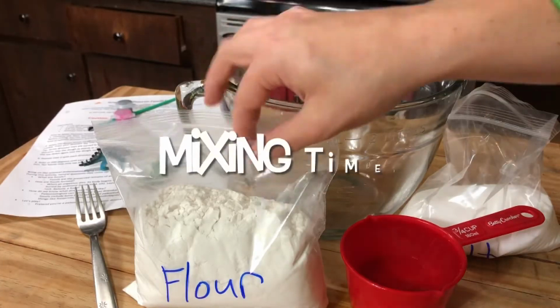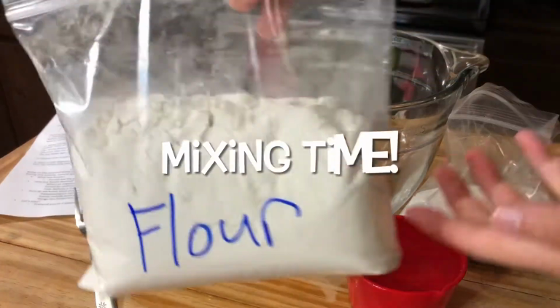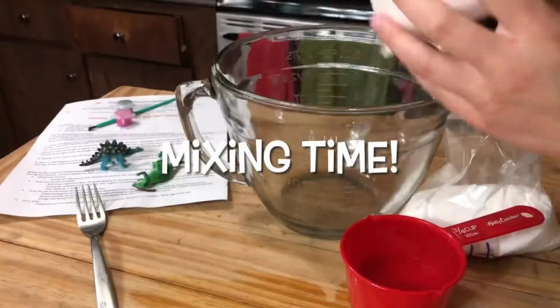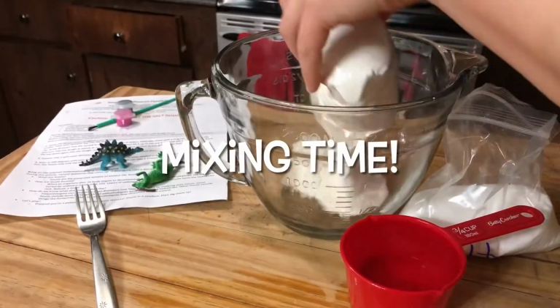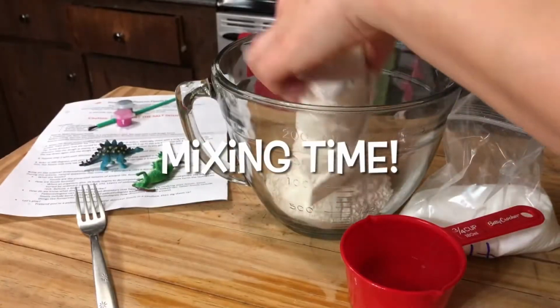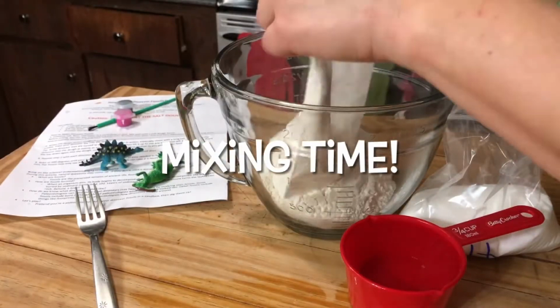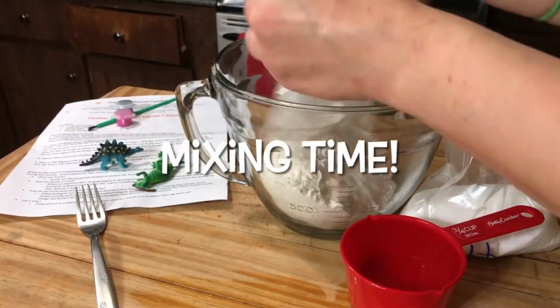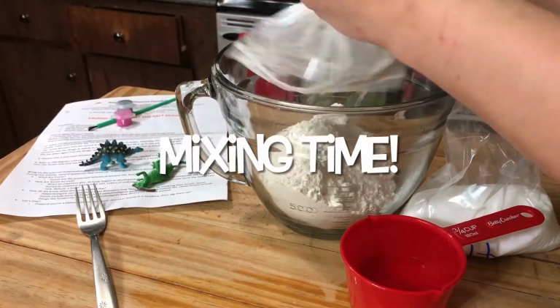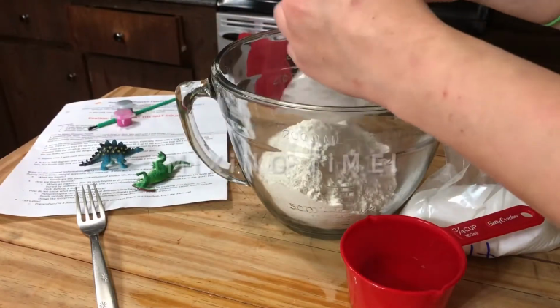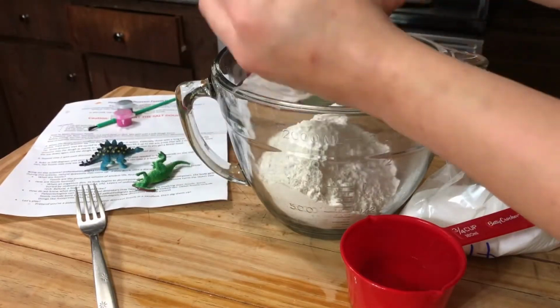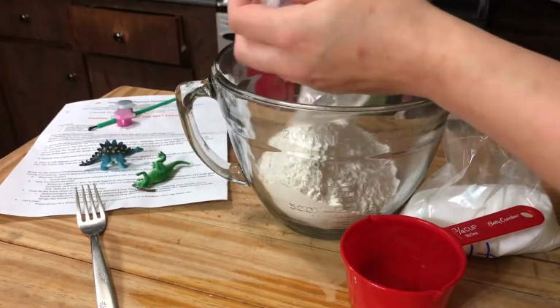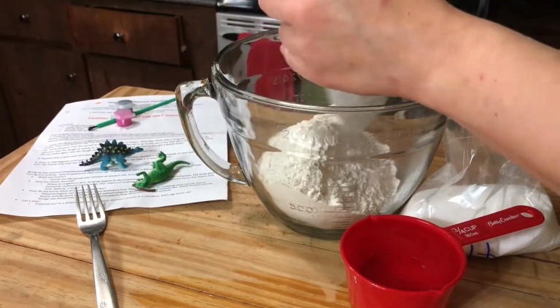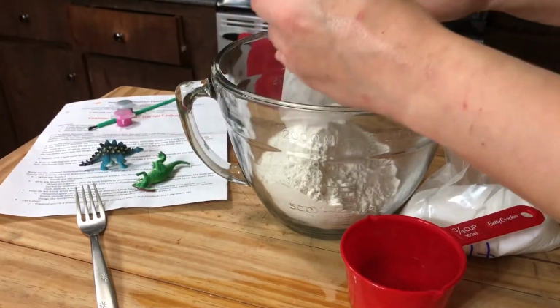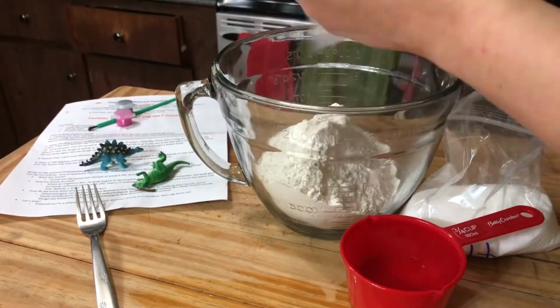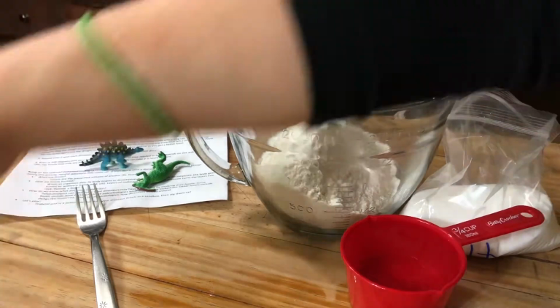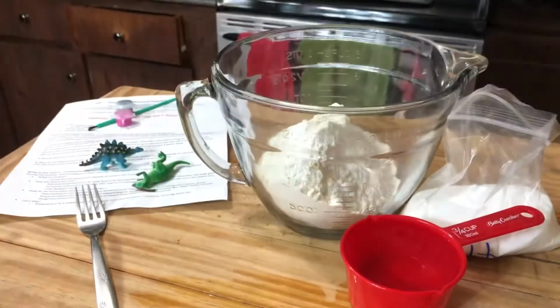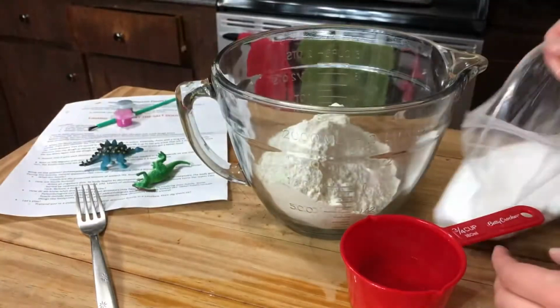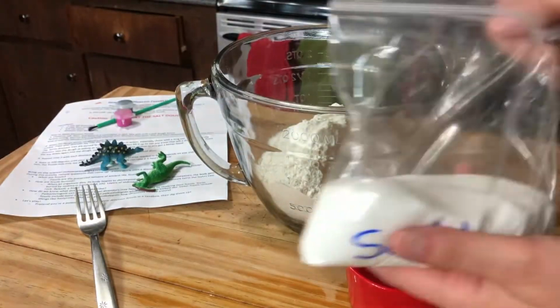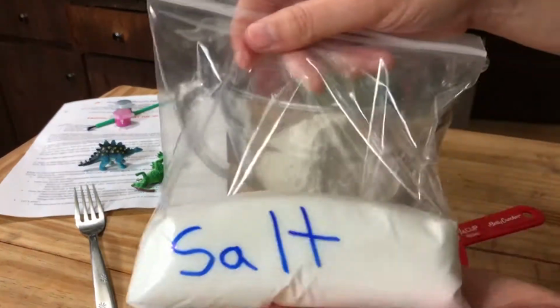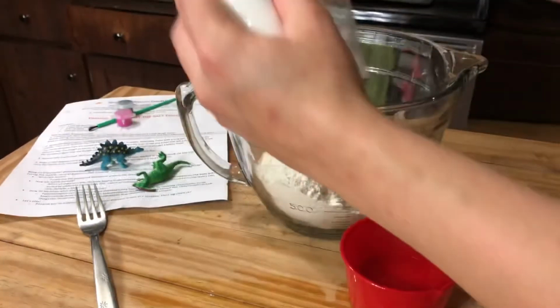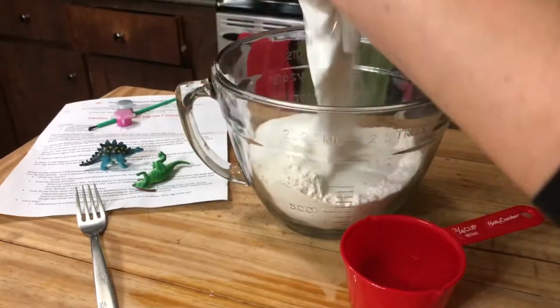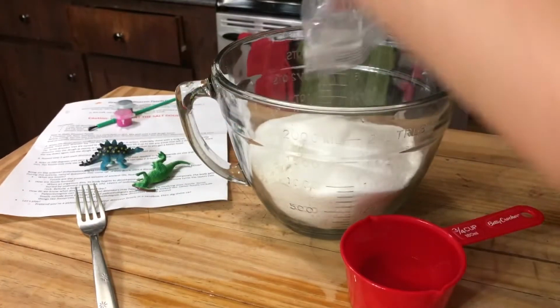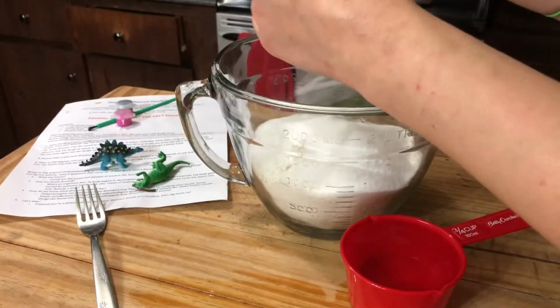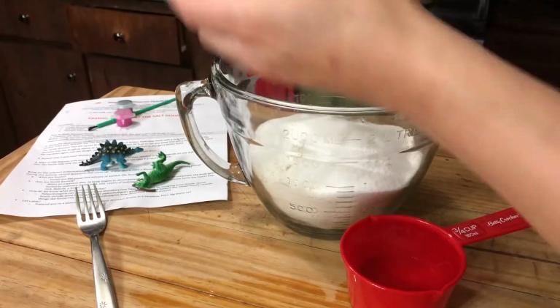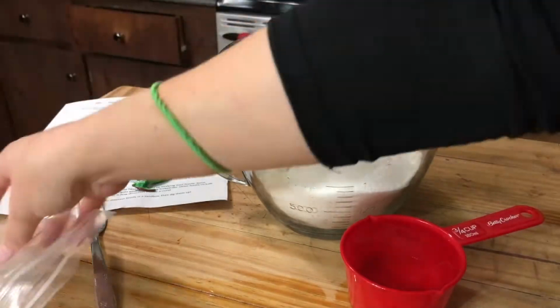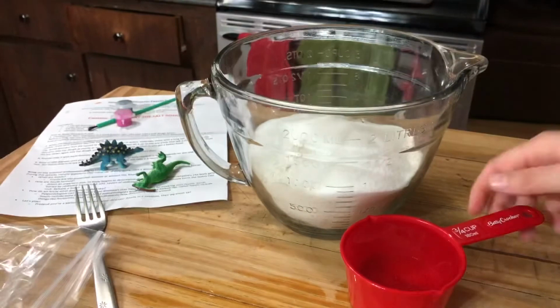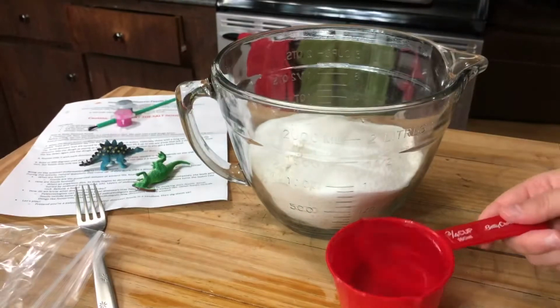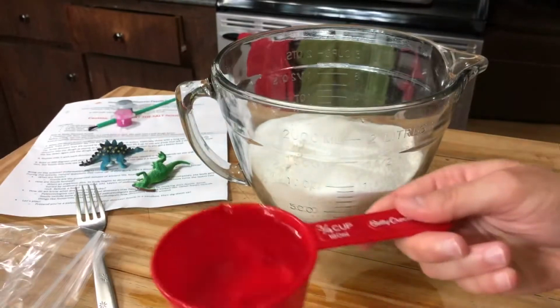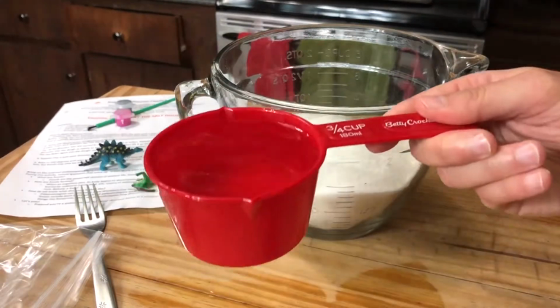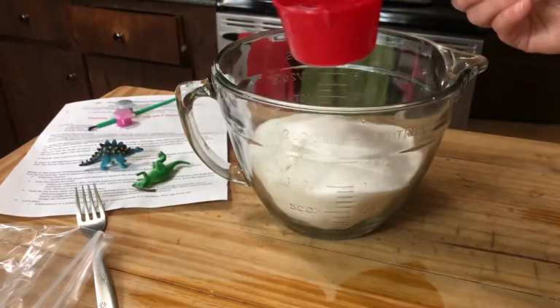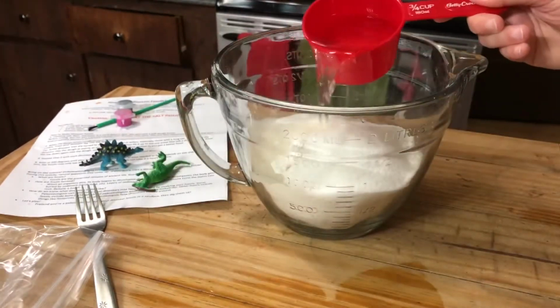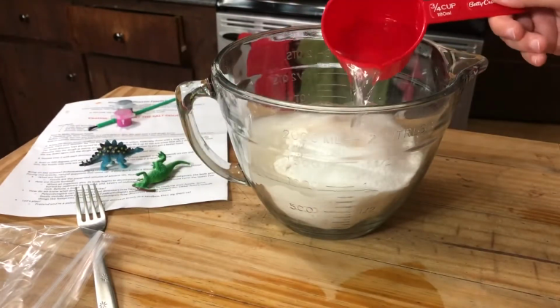So first, let's get to mixing. Pour in your flour, pour in your salt, and pour in your three-quarter cup of water. And then we'll get to mixing.